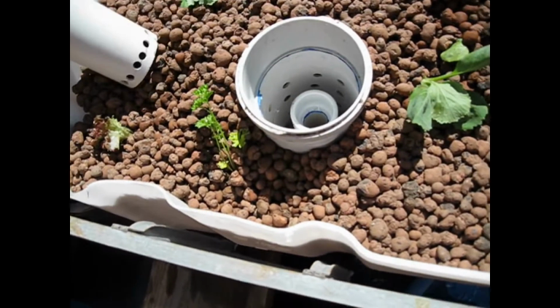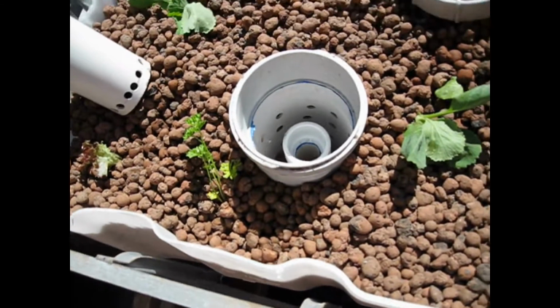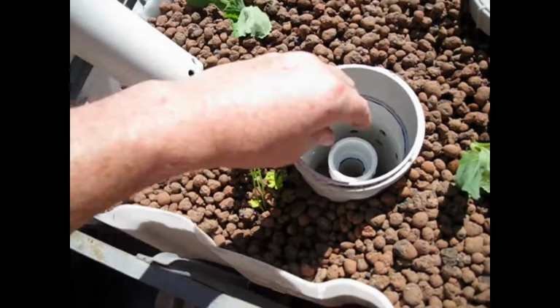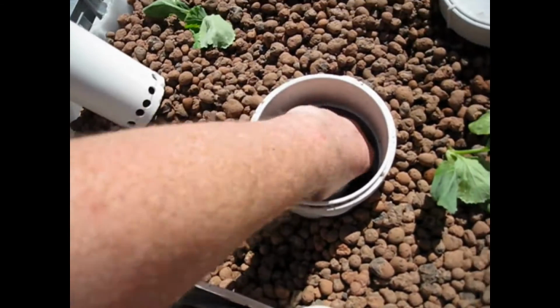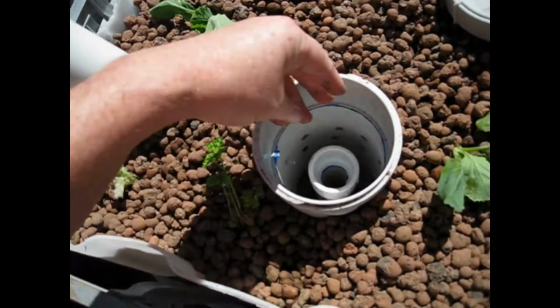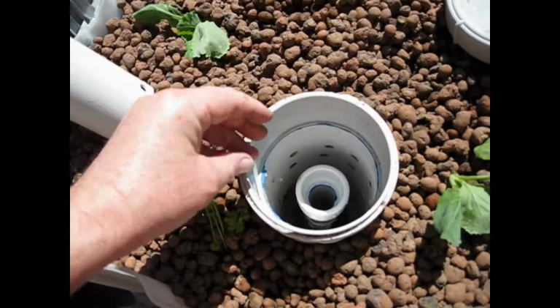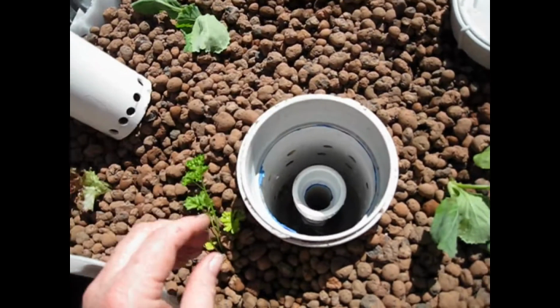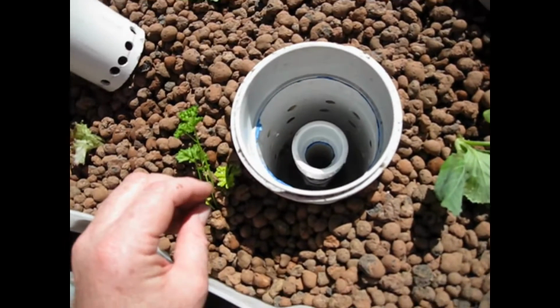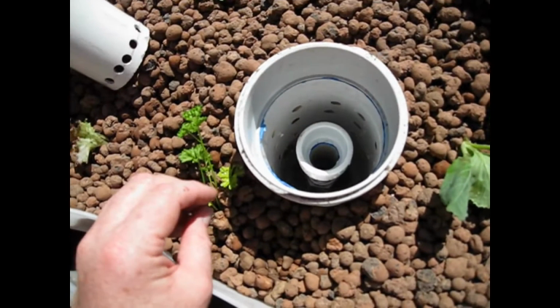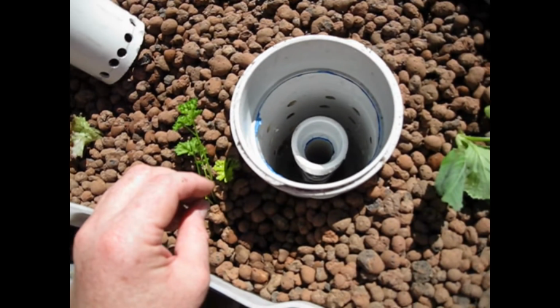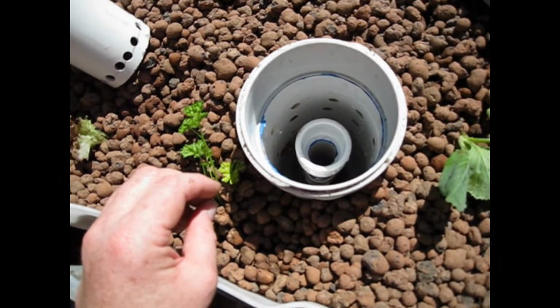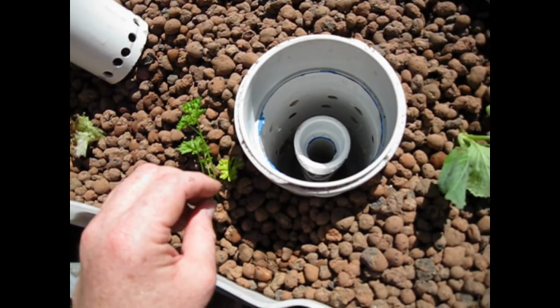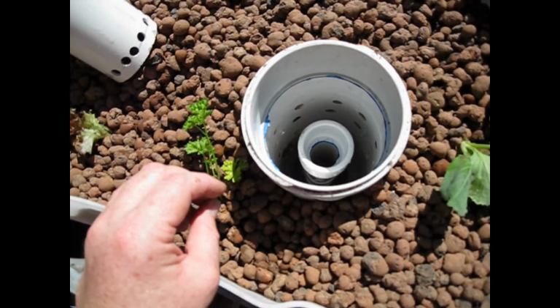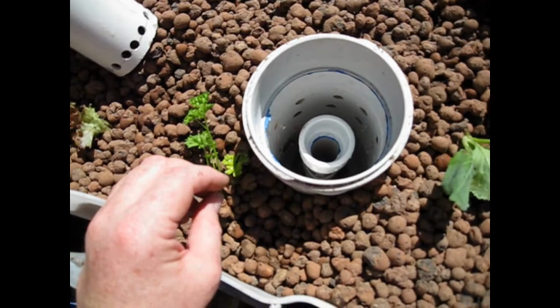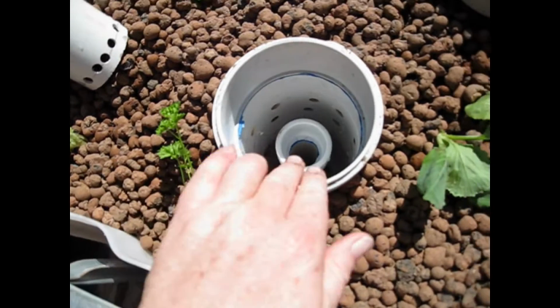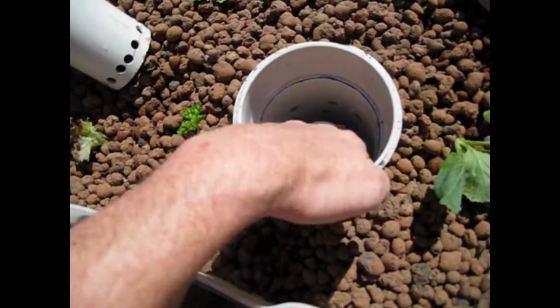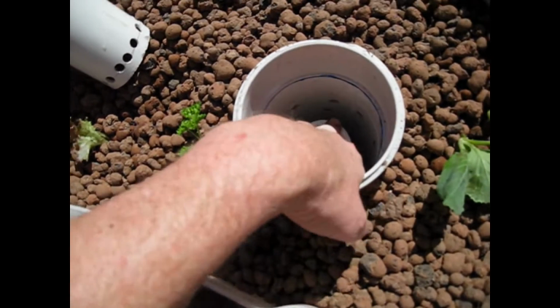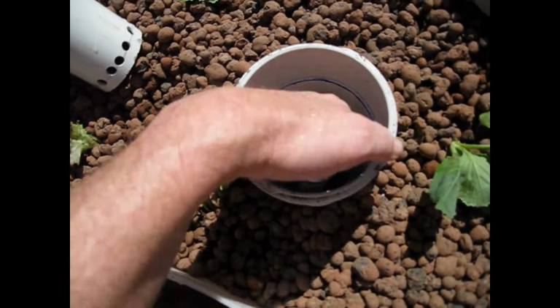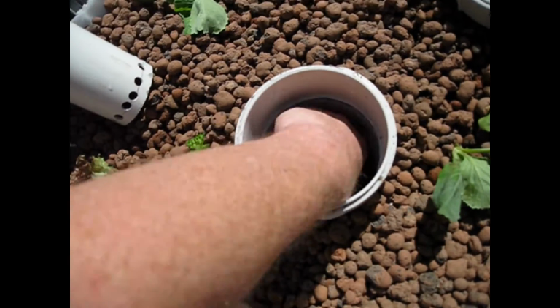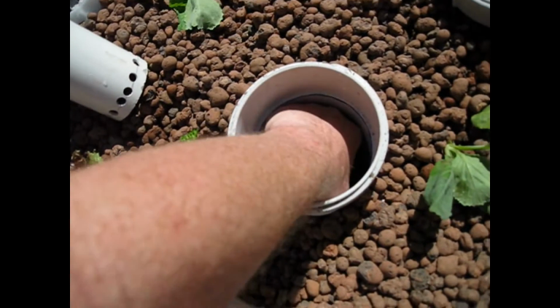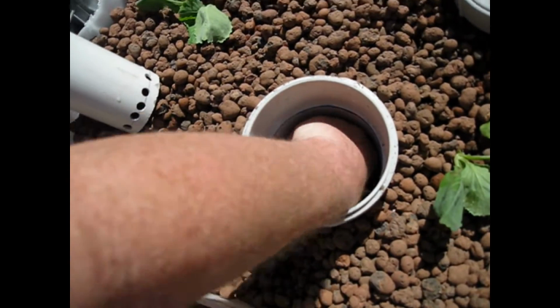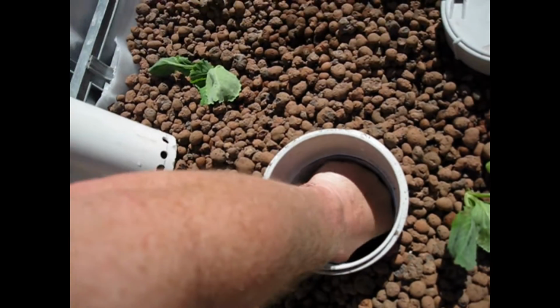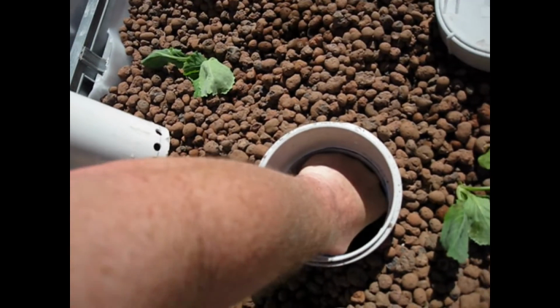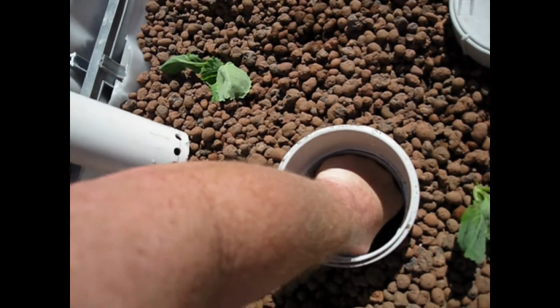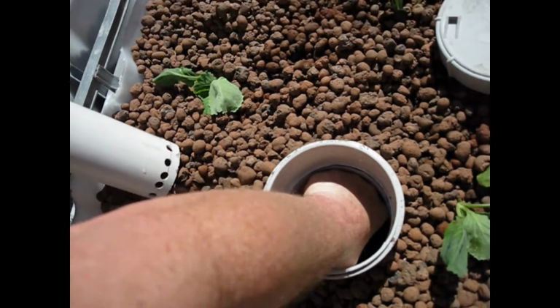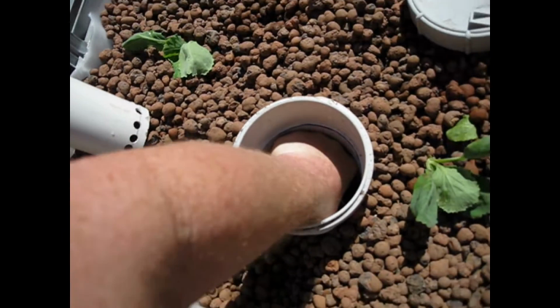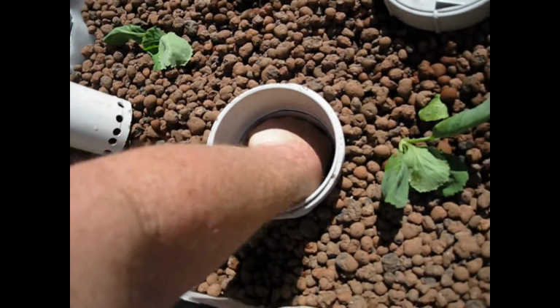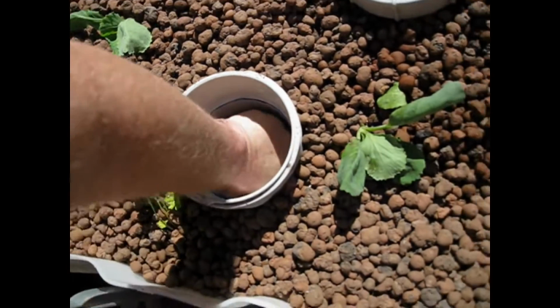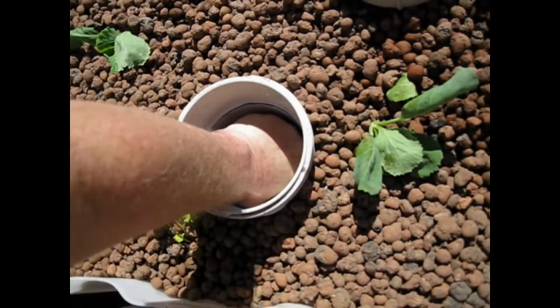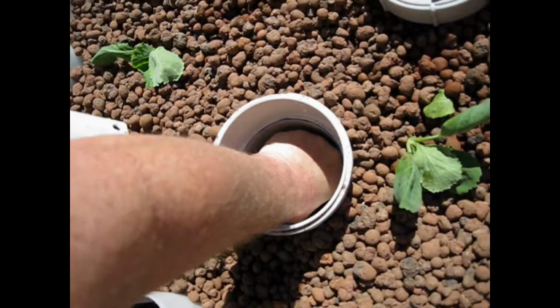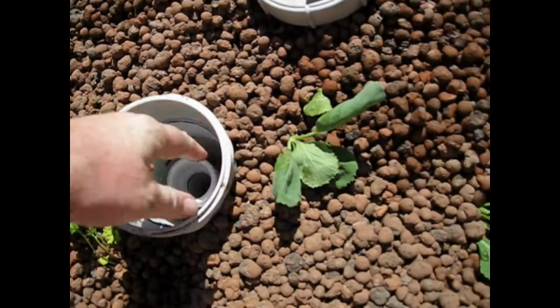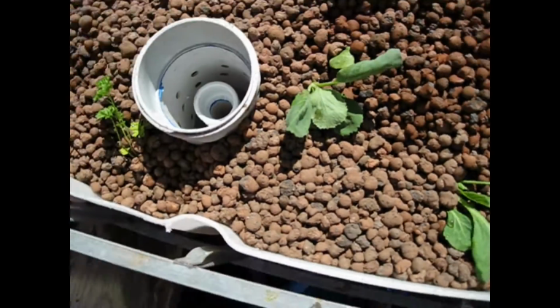It floods — there it is — a lot higher. See, that's the level now. We want to raise it at least an inch, so I've got to unscrew this.